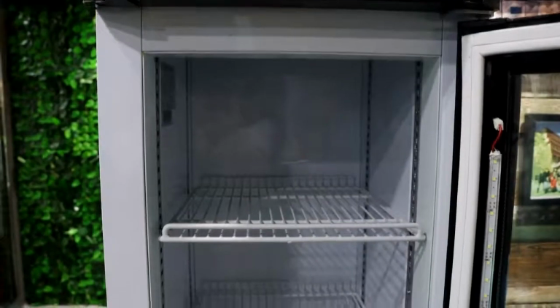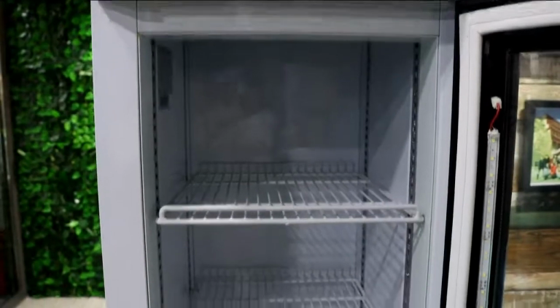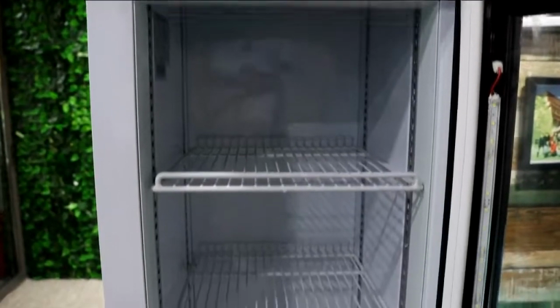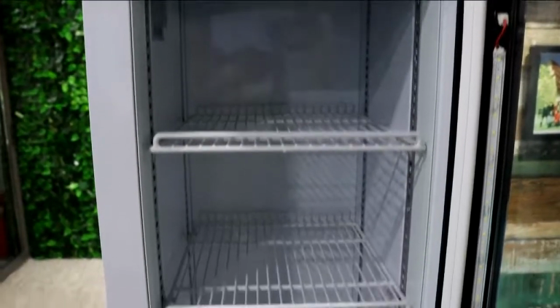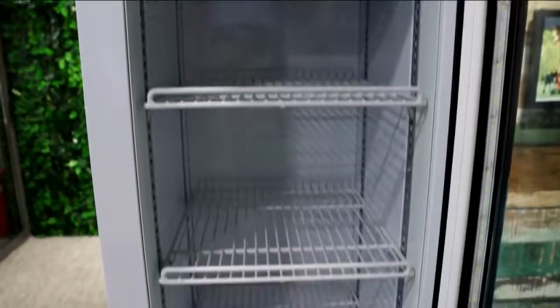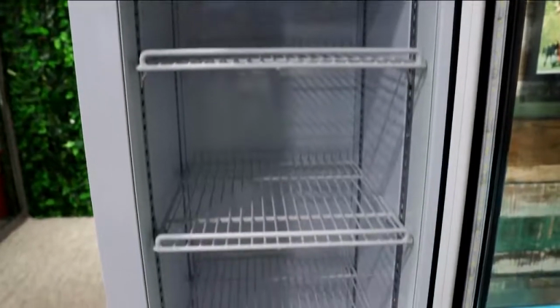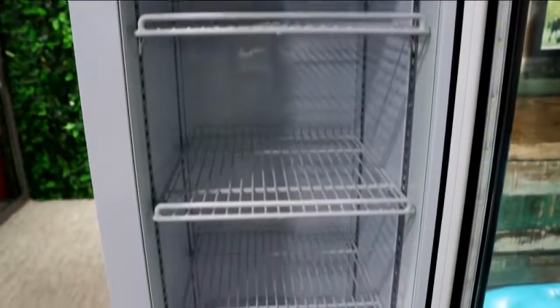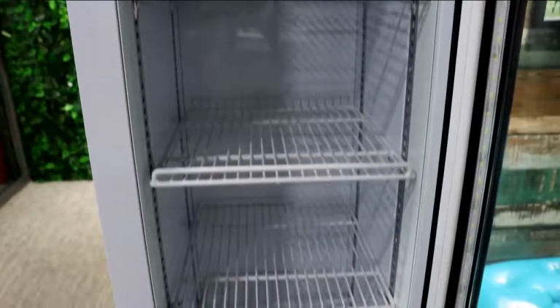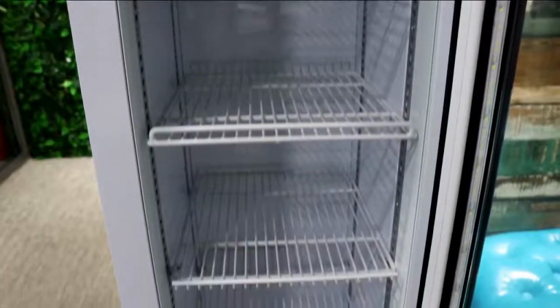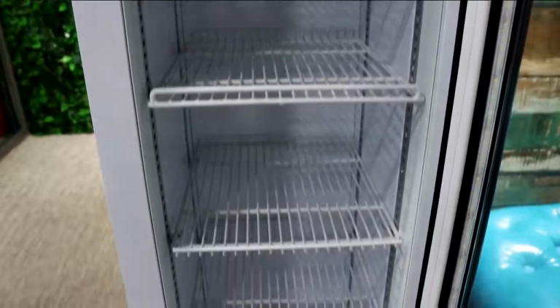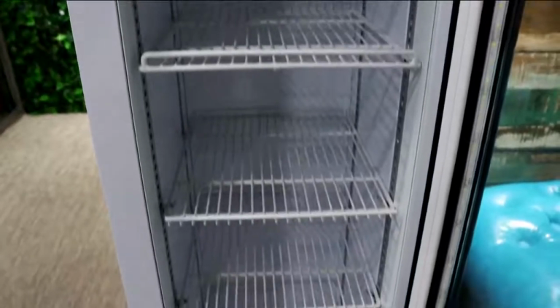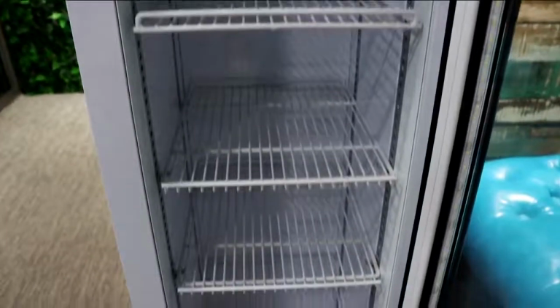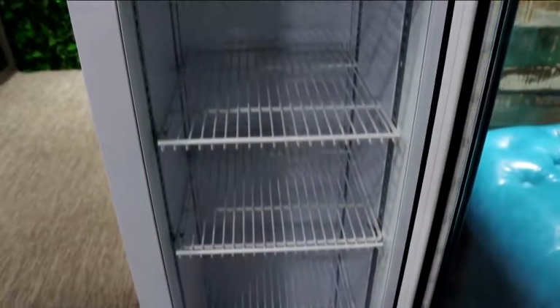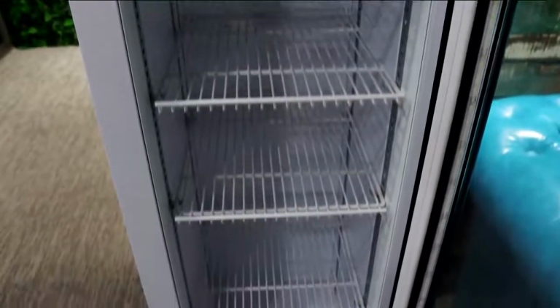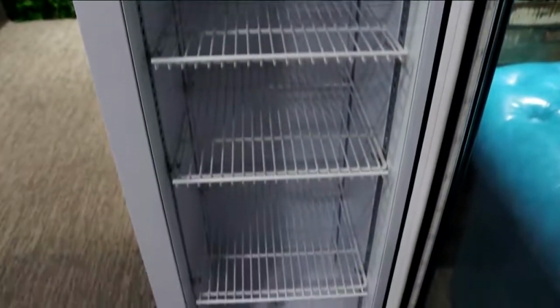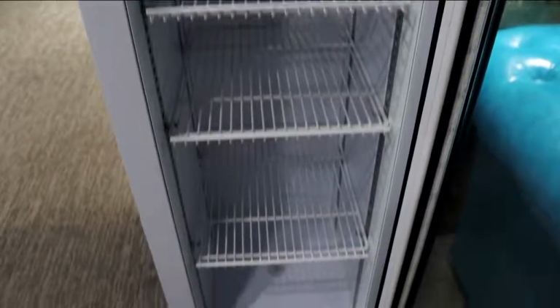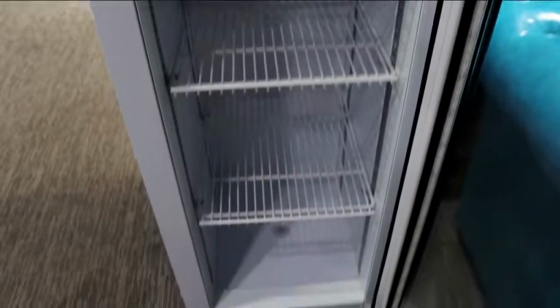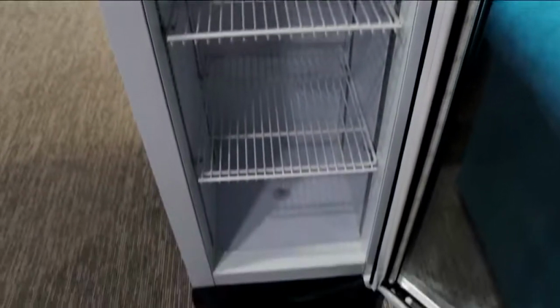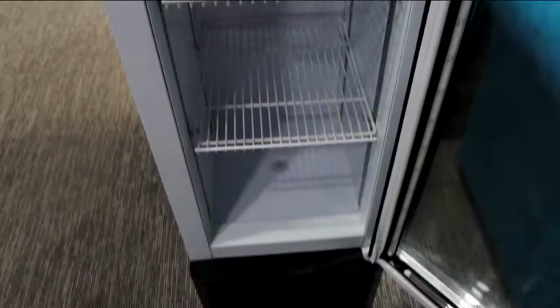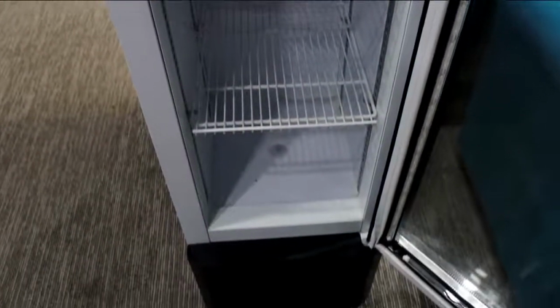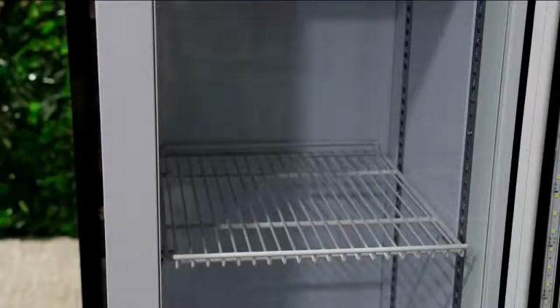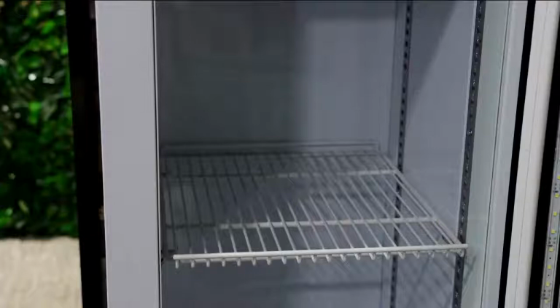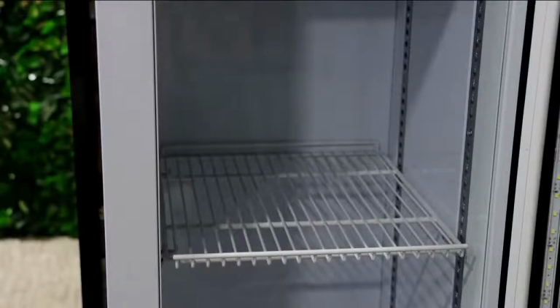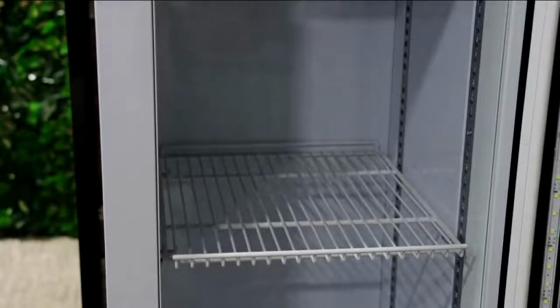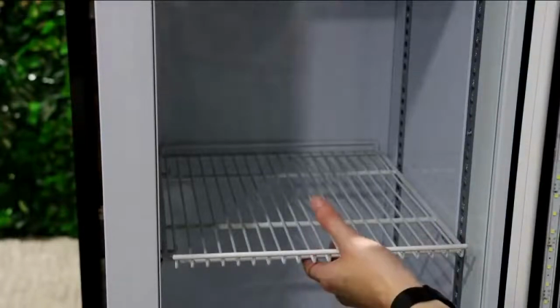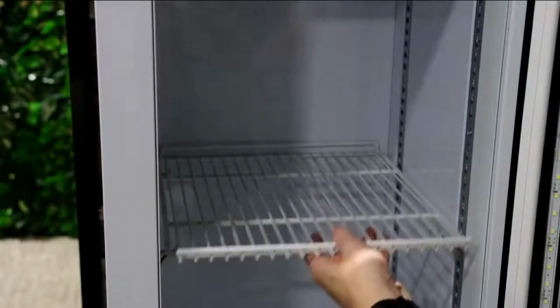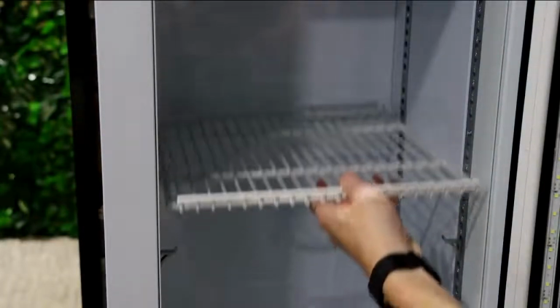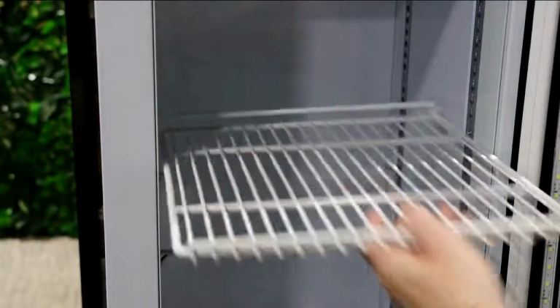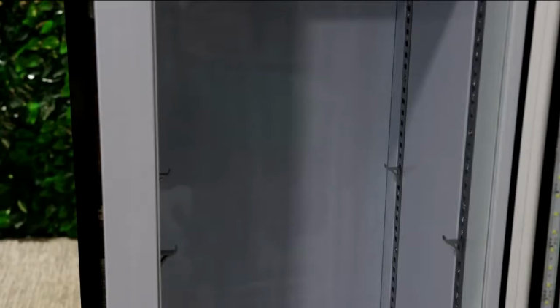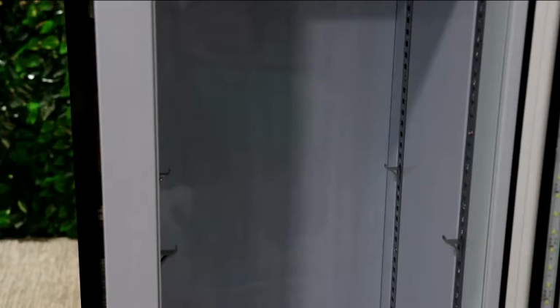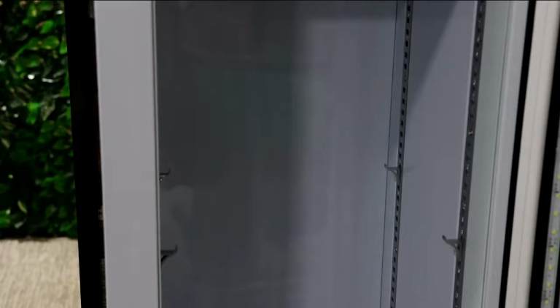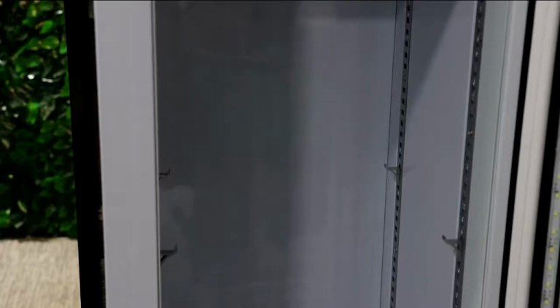ProCool refrigerators are installed with user-friendly shelves, which are very easy for you to adjust. Make sure low beverages are on the shelf, and remove the shelf from the refrigerator.